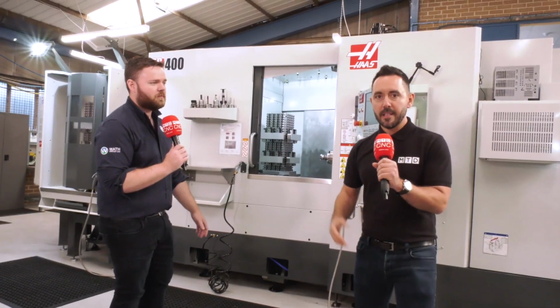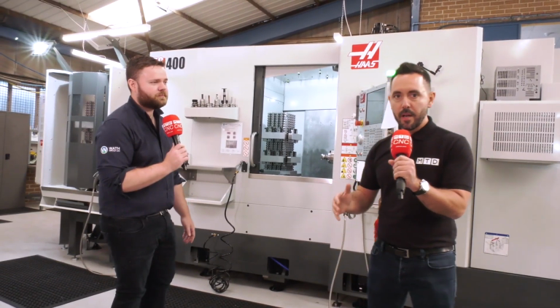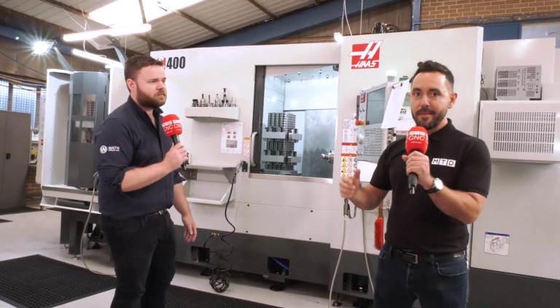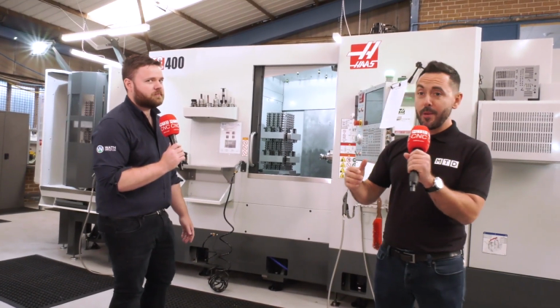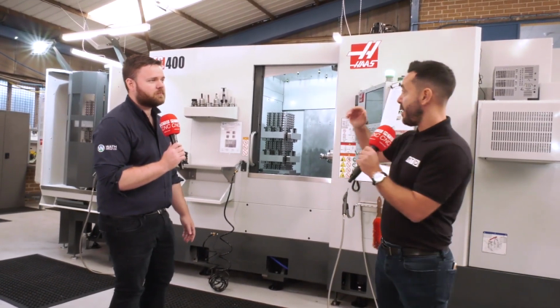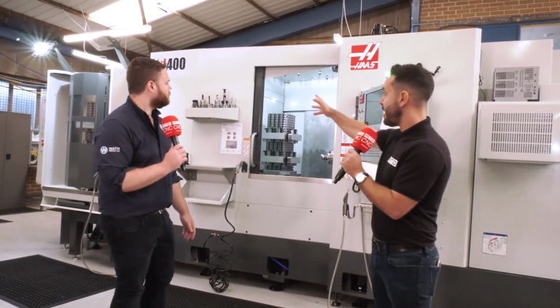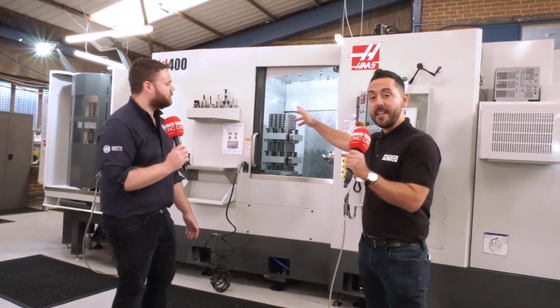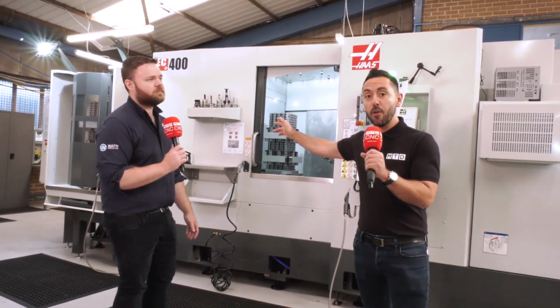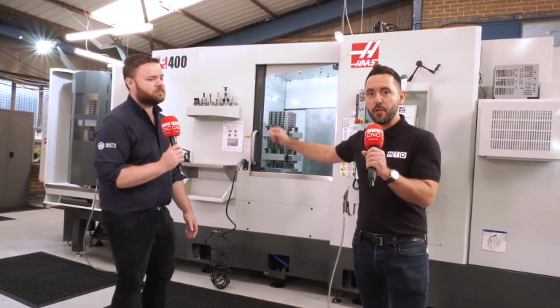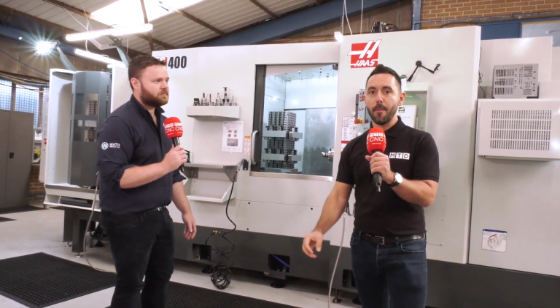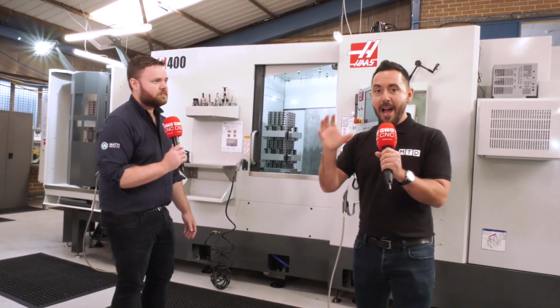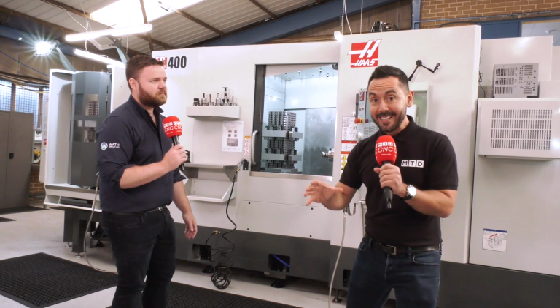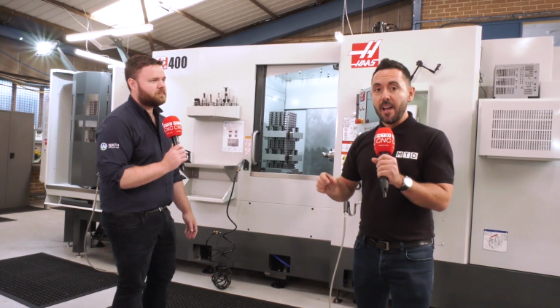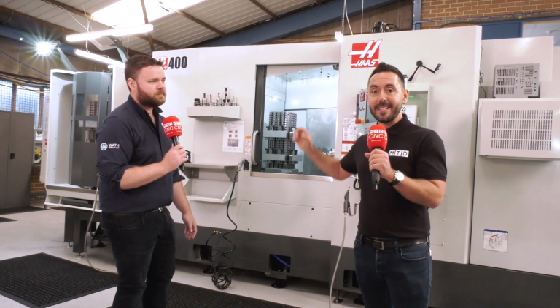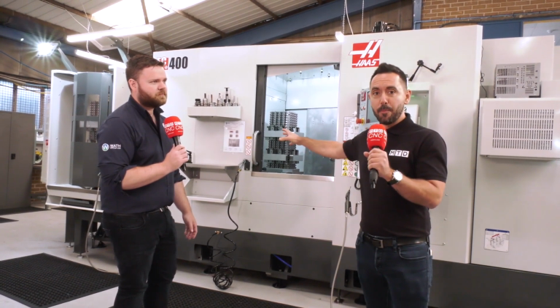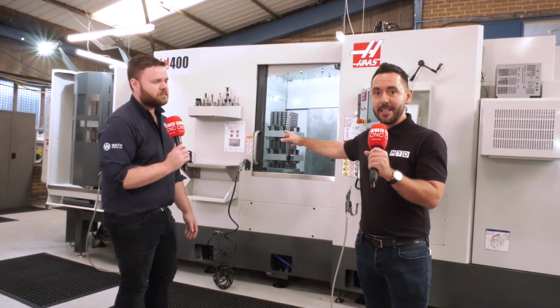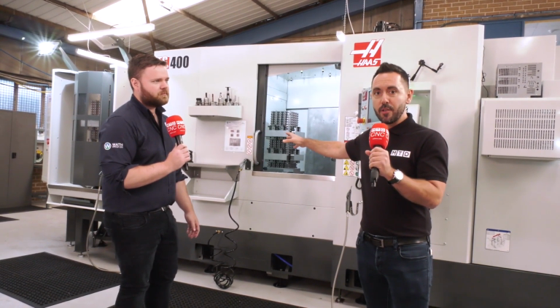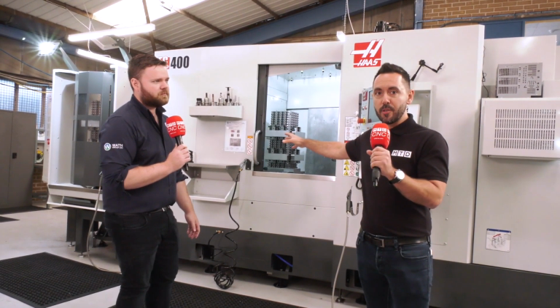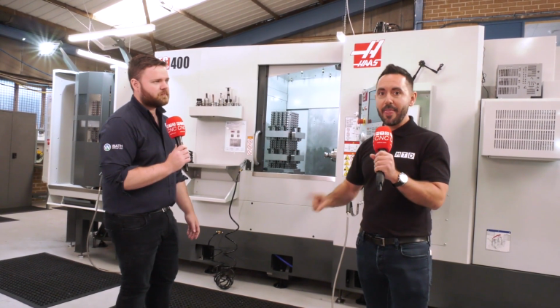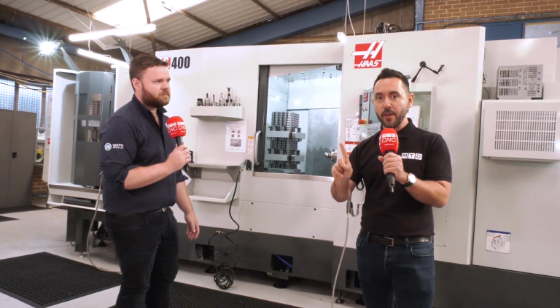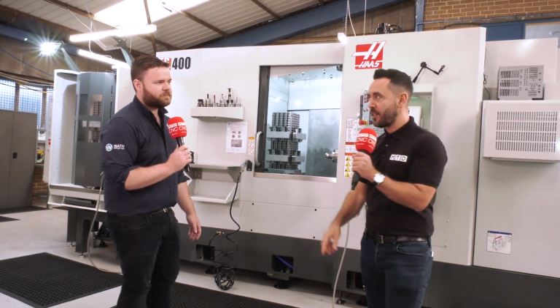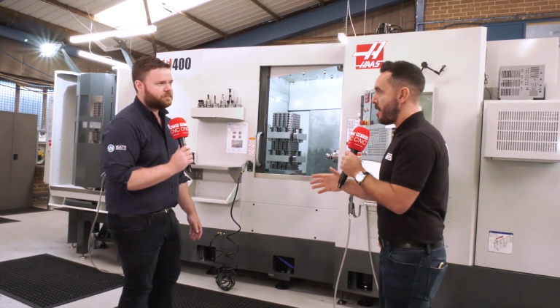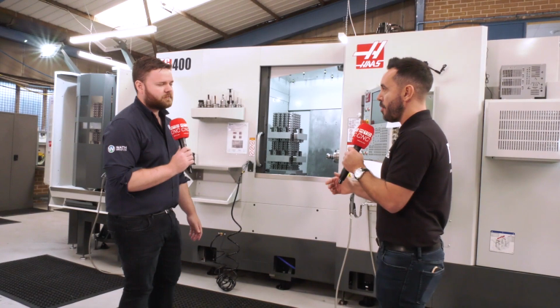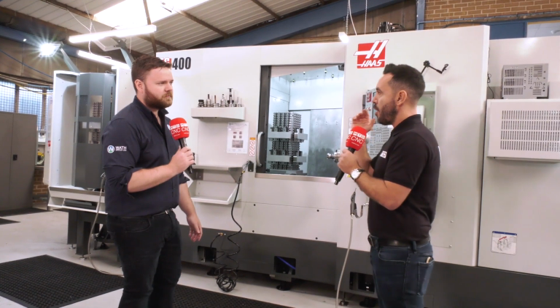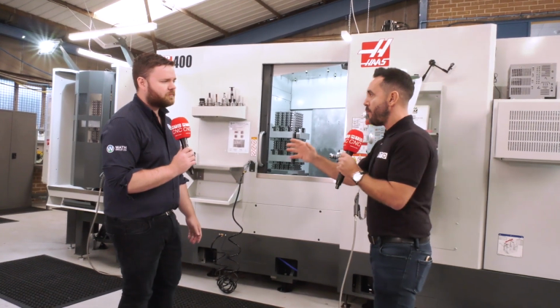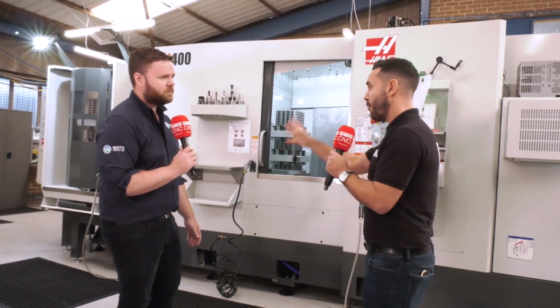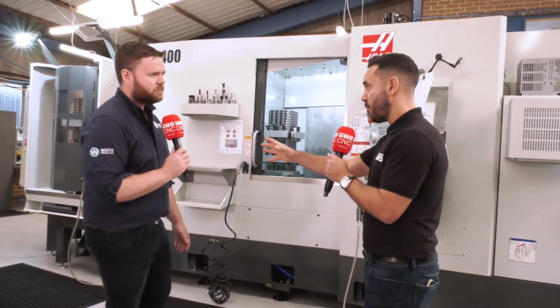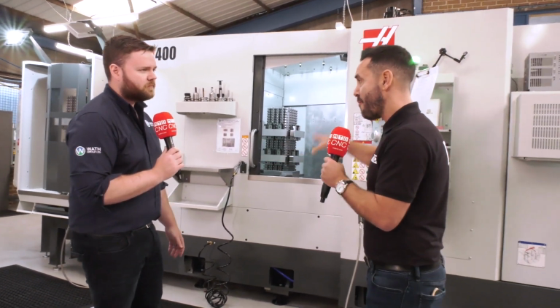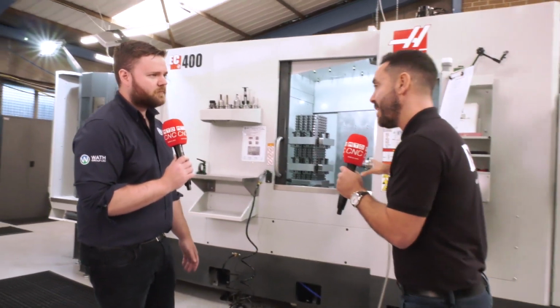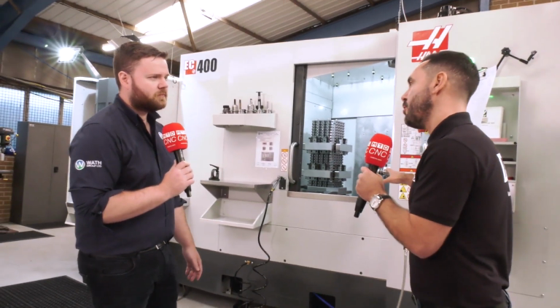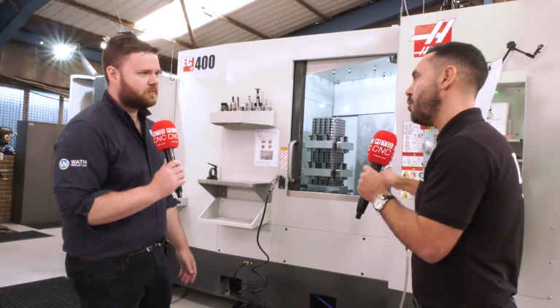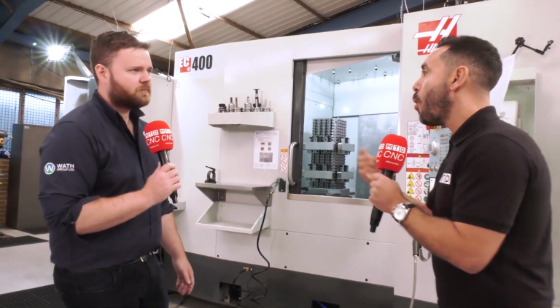Today we're going to be reviewing the EC400 from Haas, a six pallet horizontal machine and the first in Europe. The WAF group has just invested in this machine tool — why?